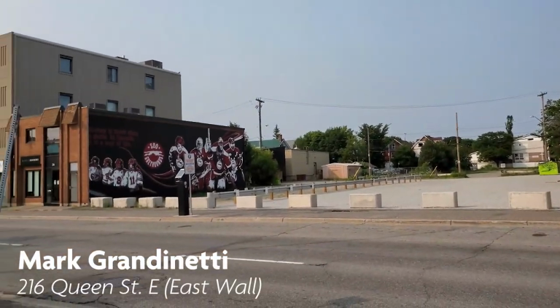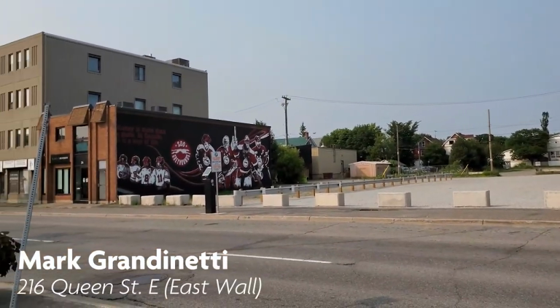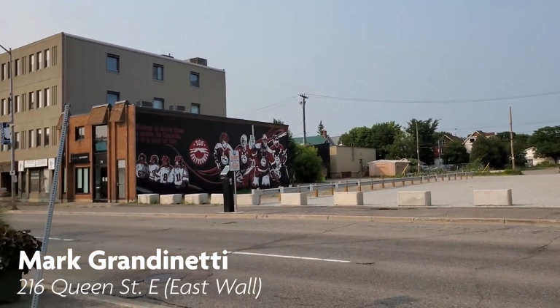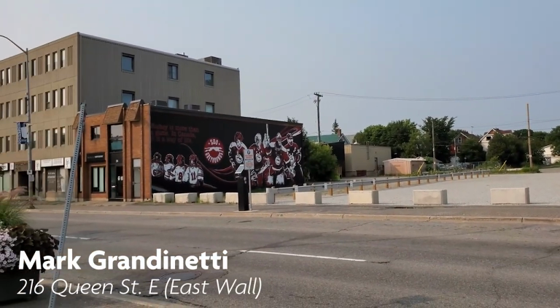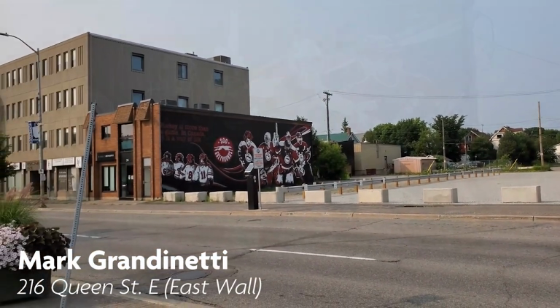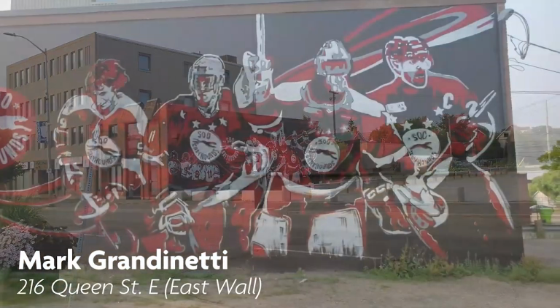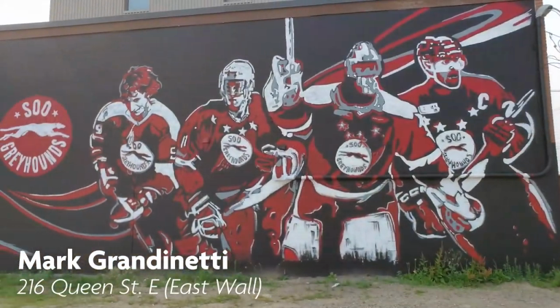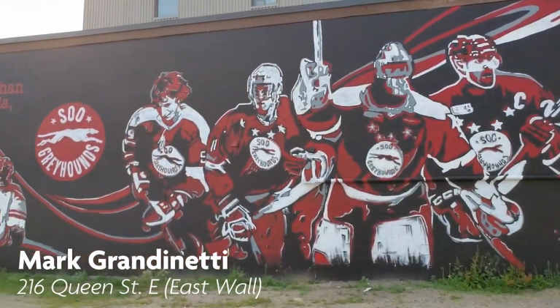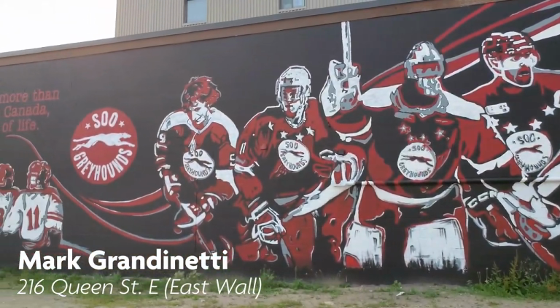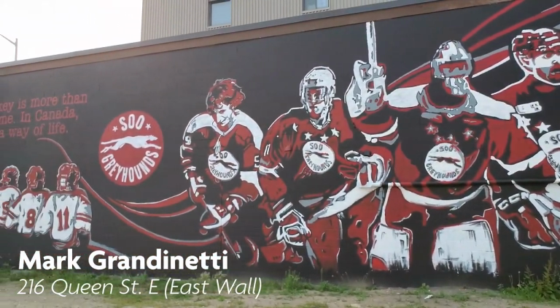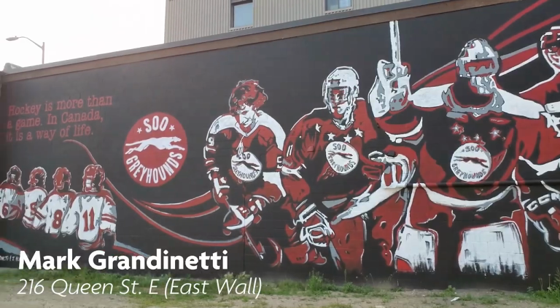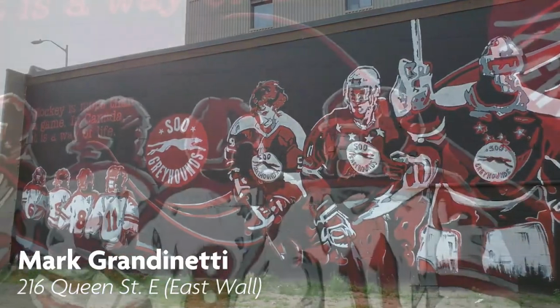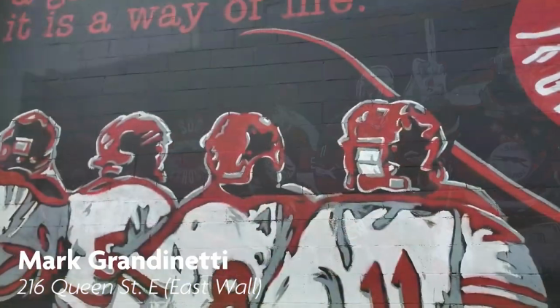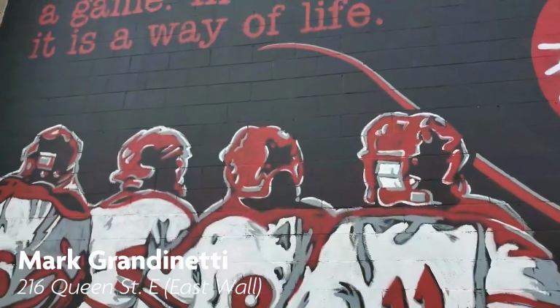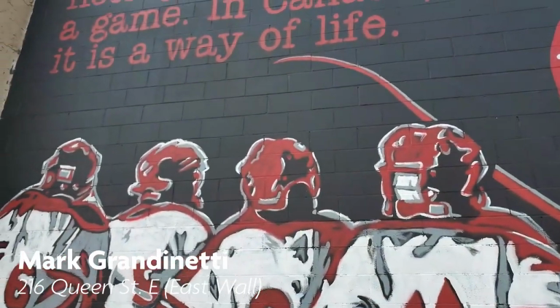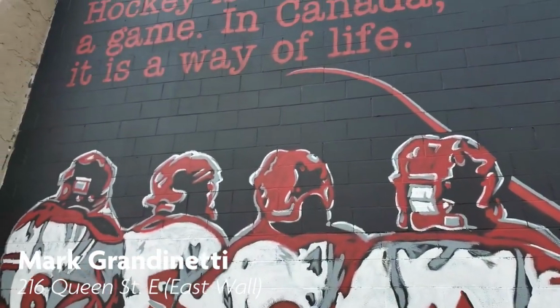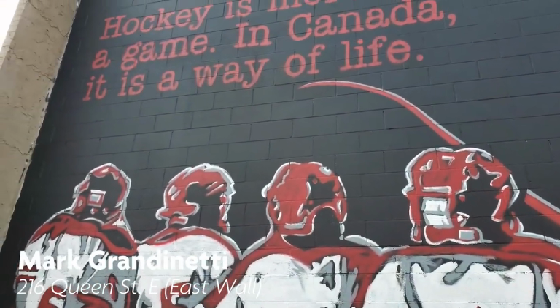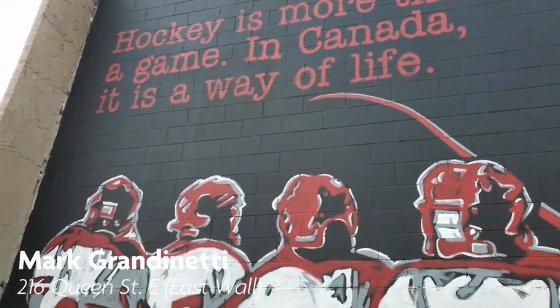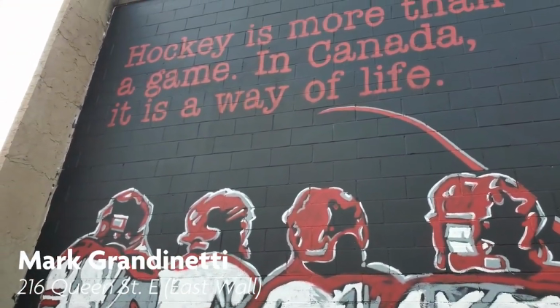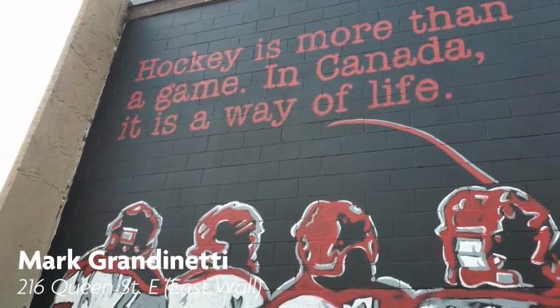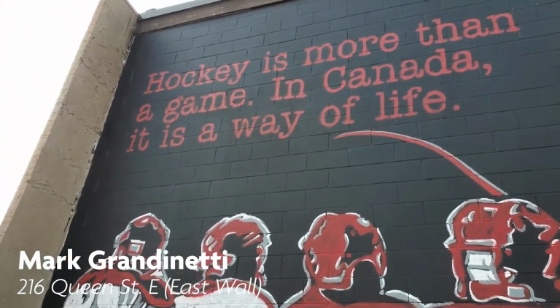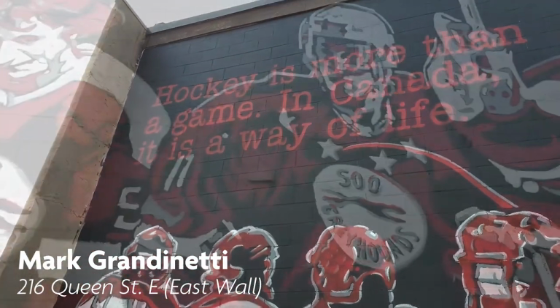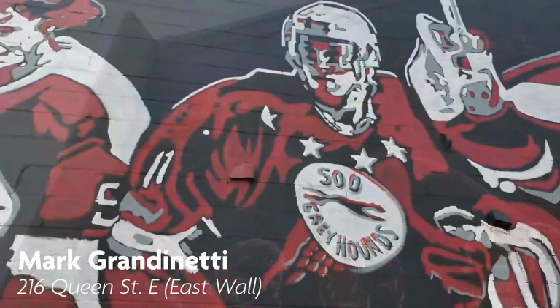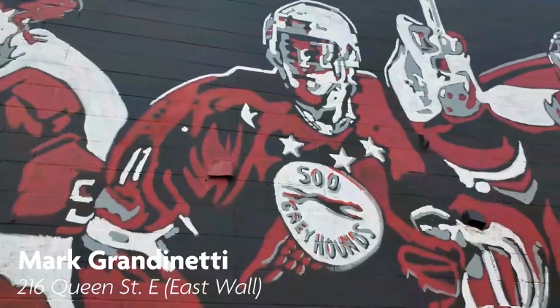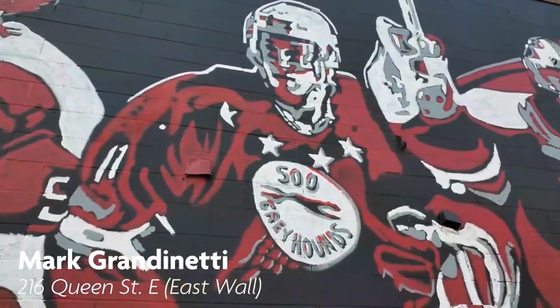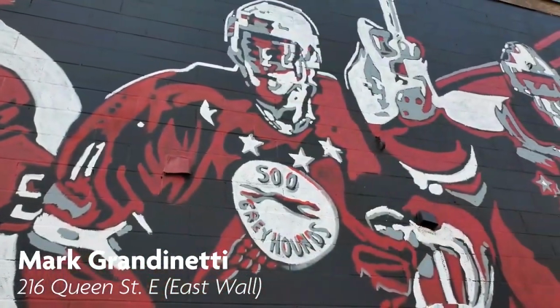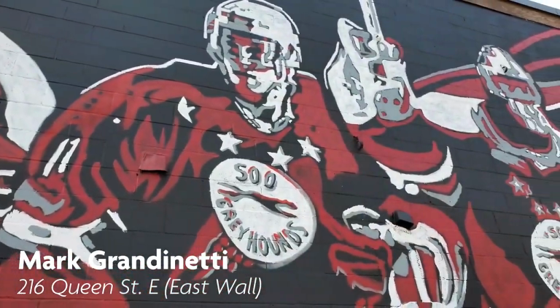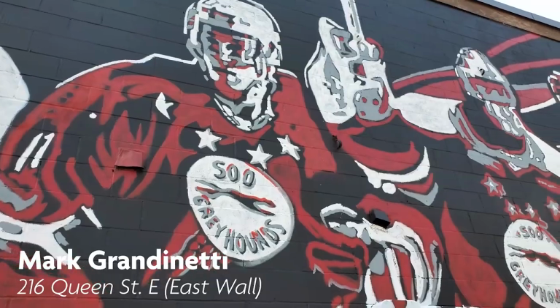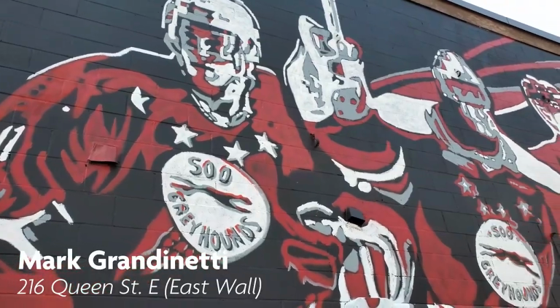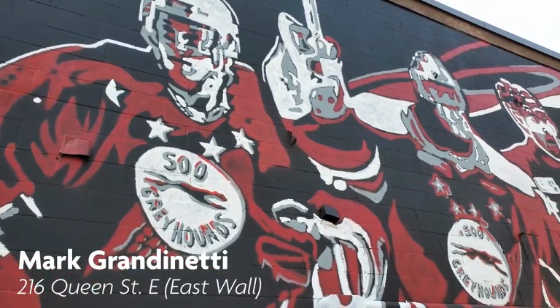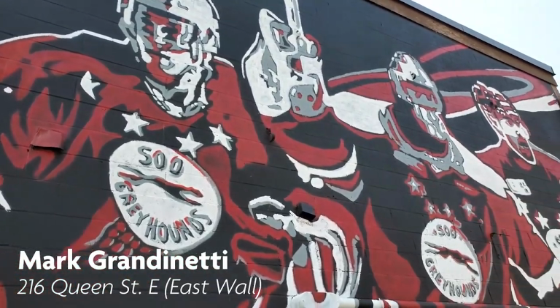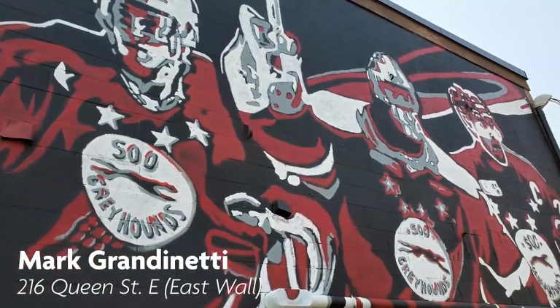Mark Gannonetti is a local freelance artist and kindergarten teacher. You can view his work on the side of Barz and Dentistry, across from GFL Memorial Gardens on Queen Street.